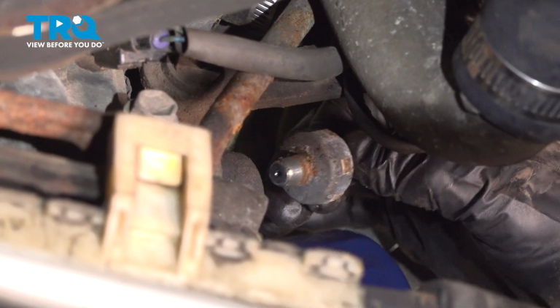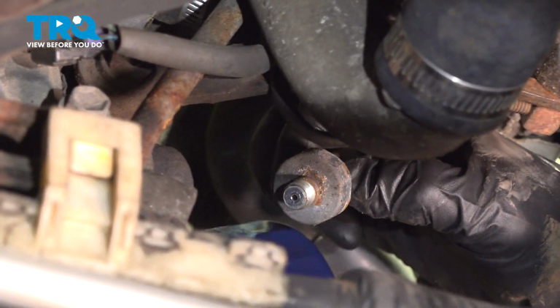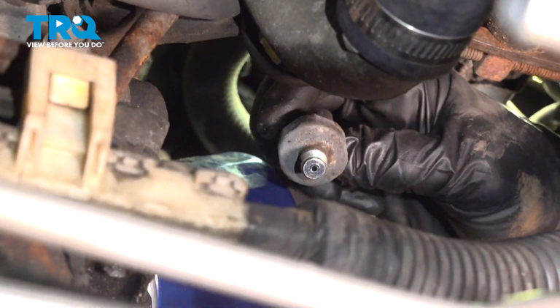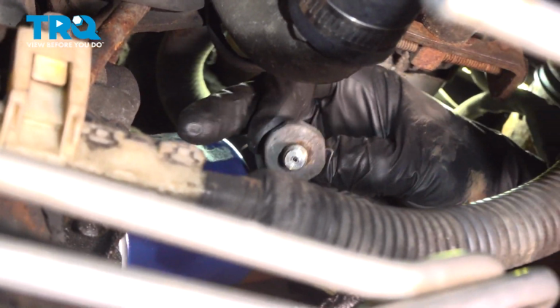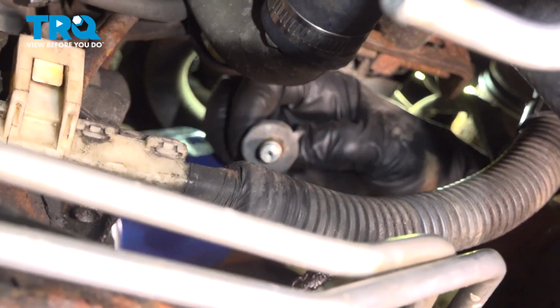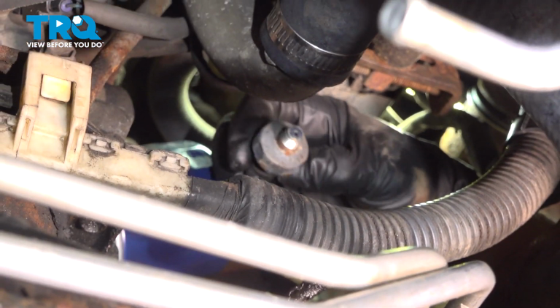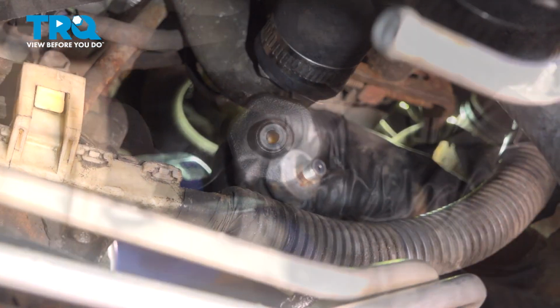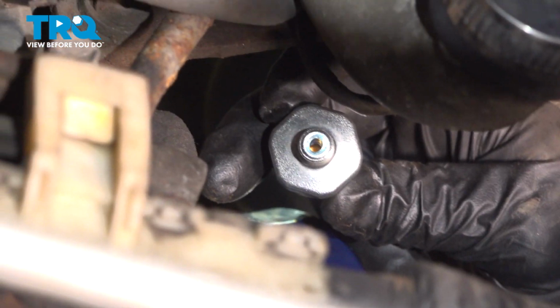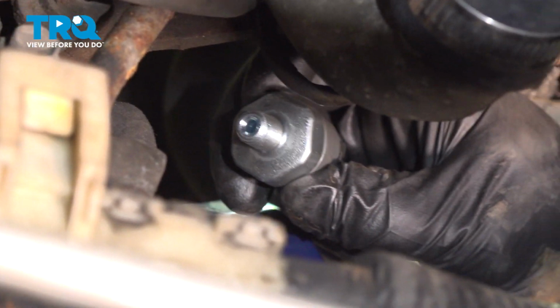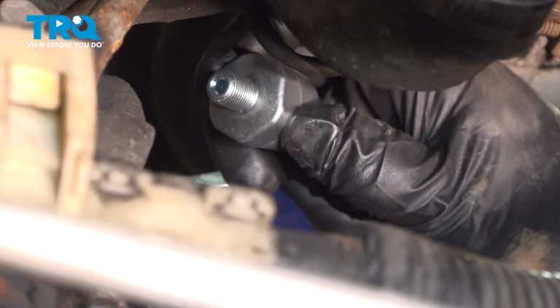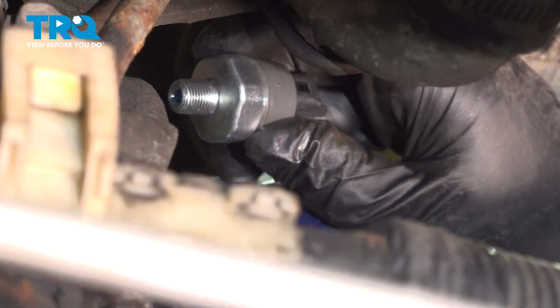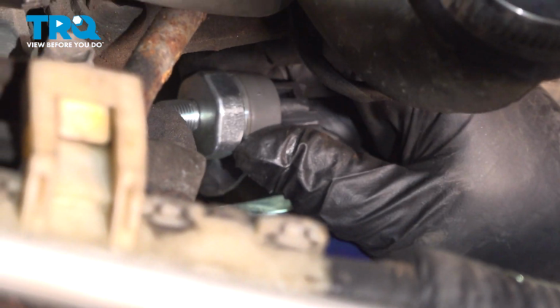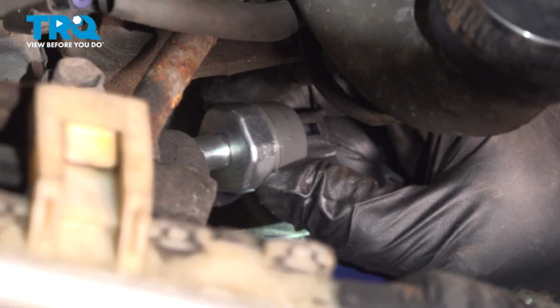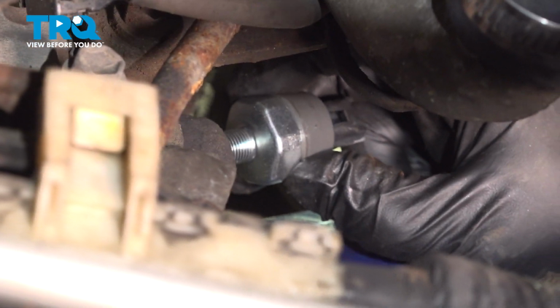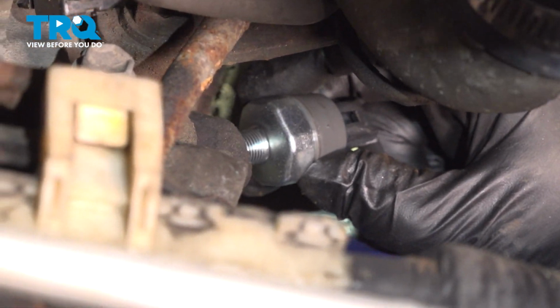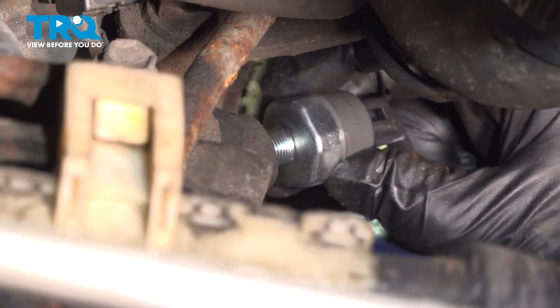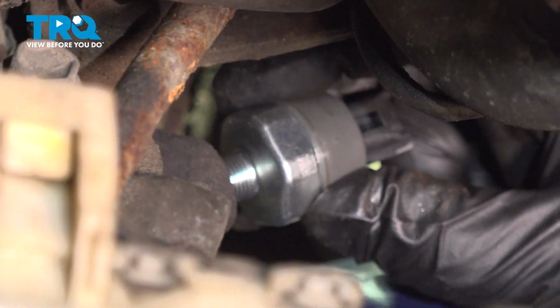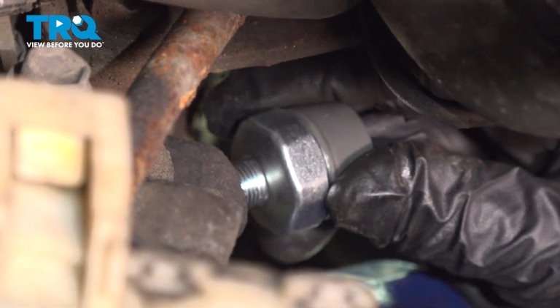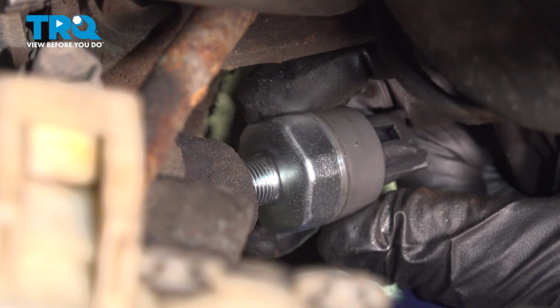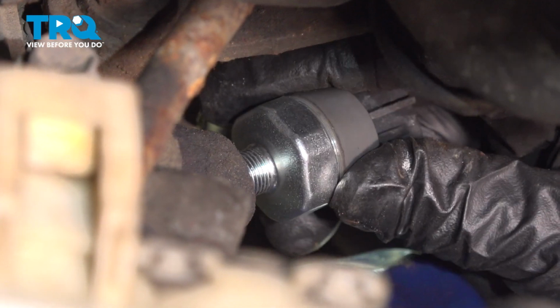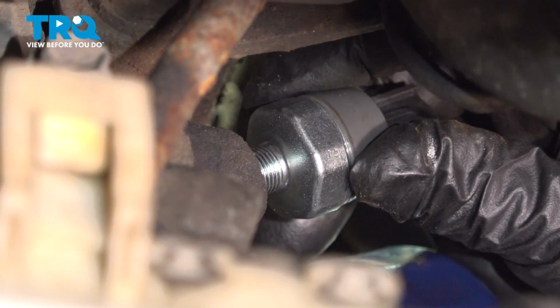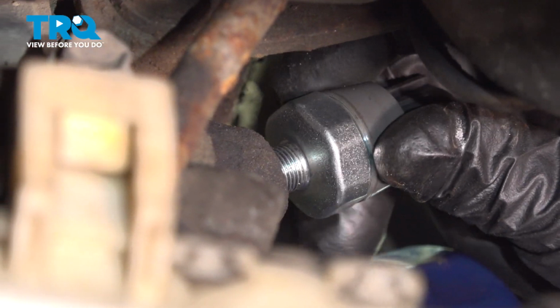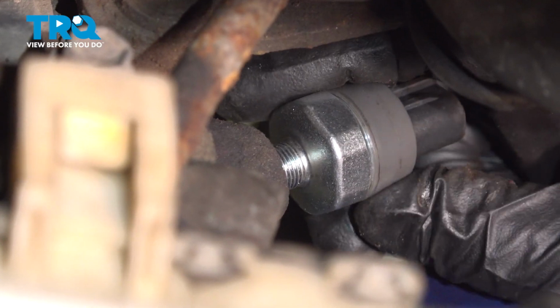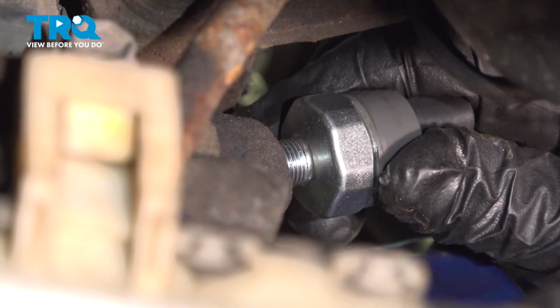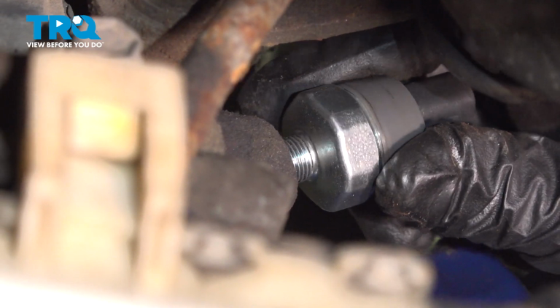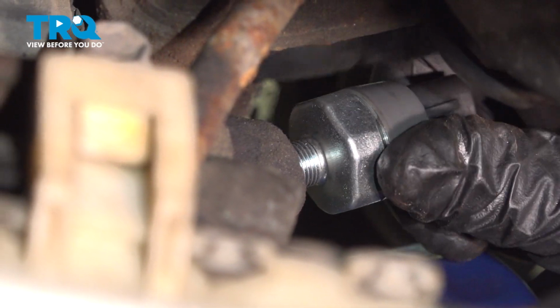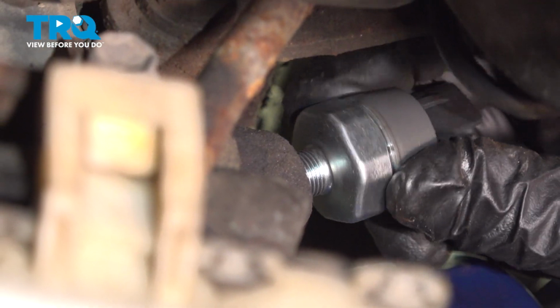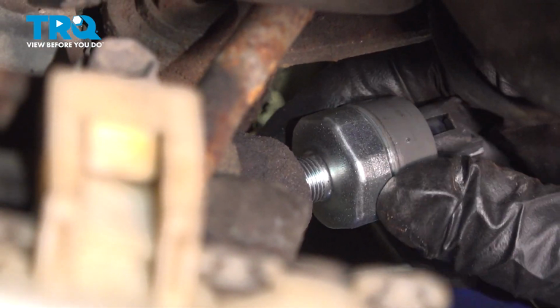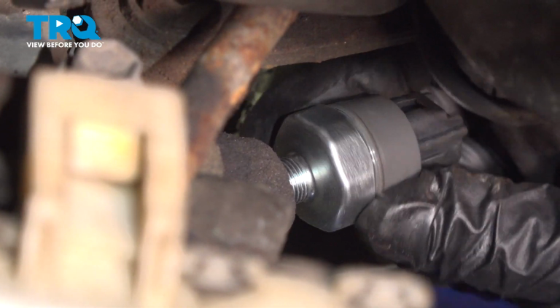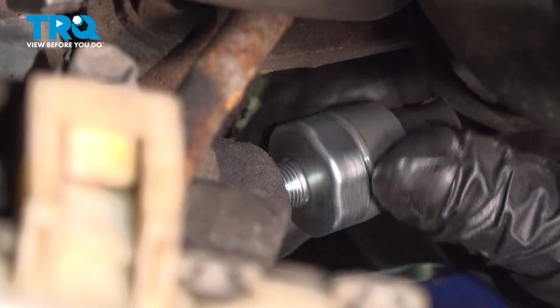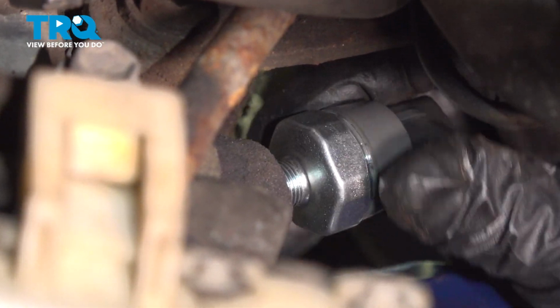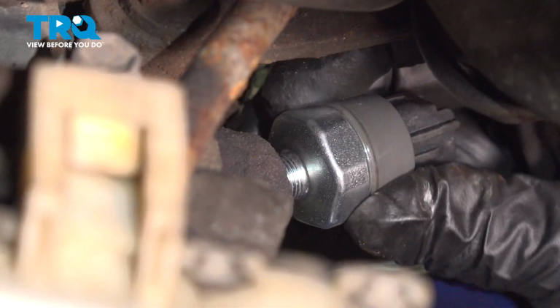Try not to get any dirt inside that hole. Make sure your threads are clean and there's no dirt or debris in that hole. Line up your new oil pressure sensor and we're just going to start it by hand.